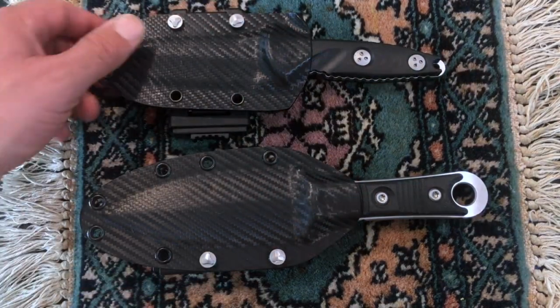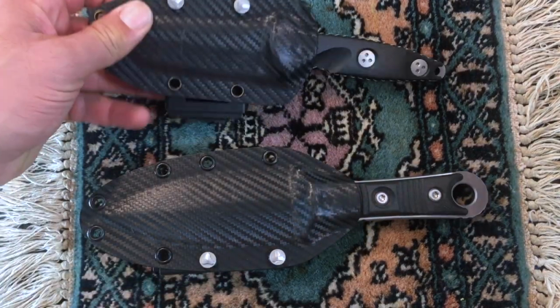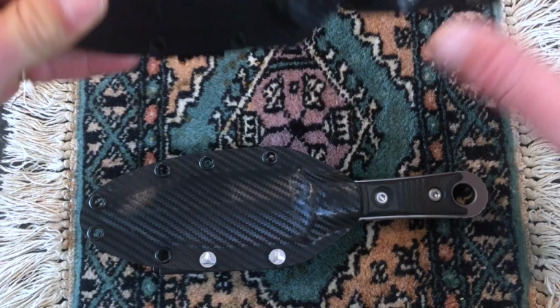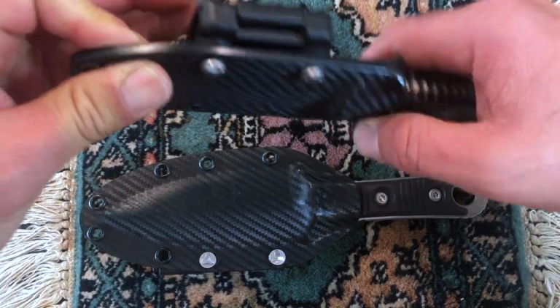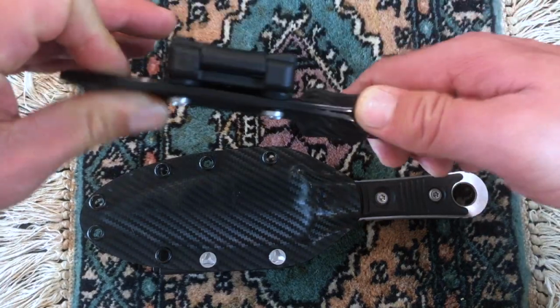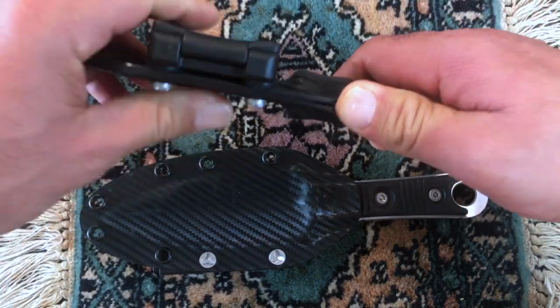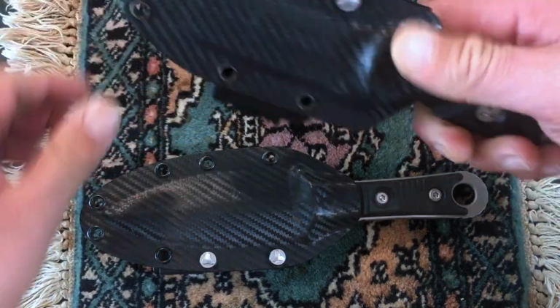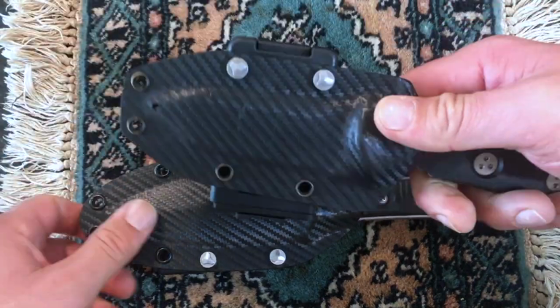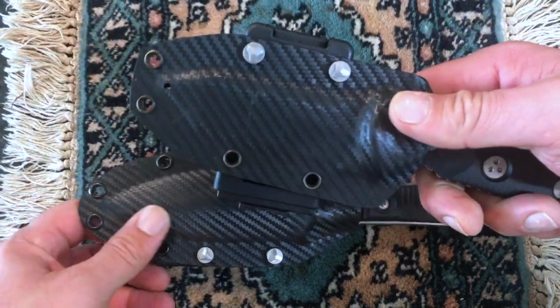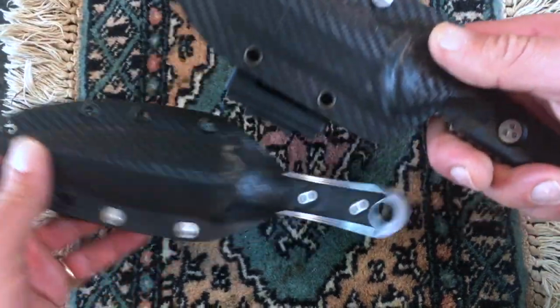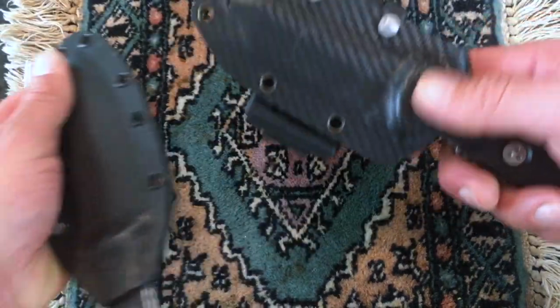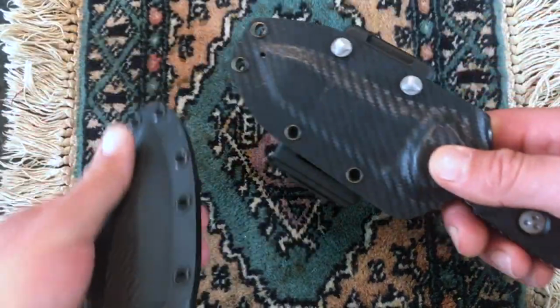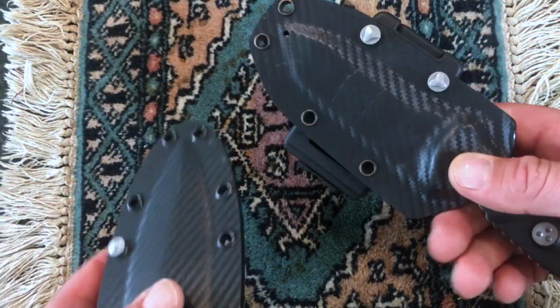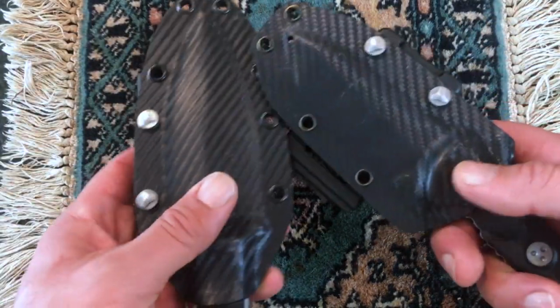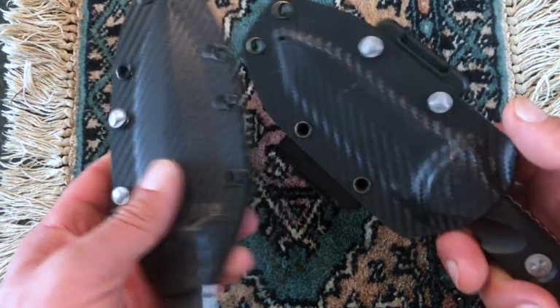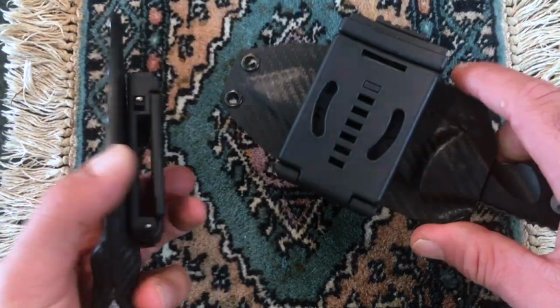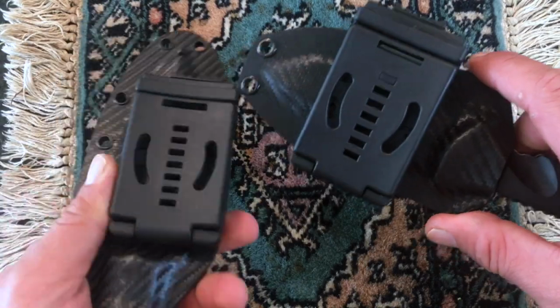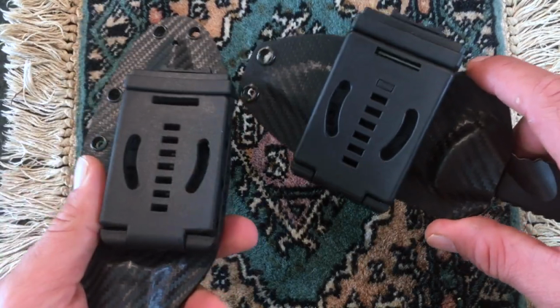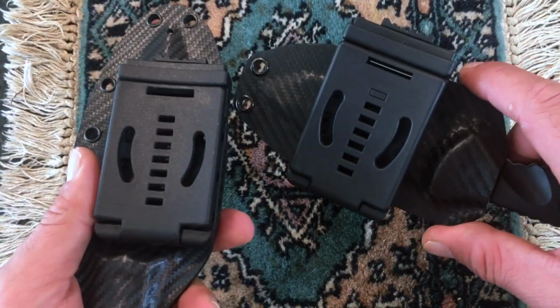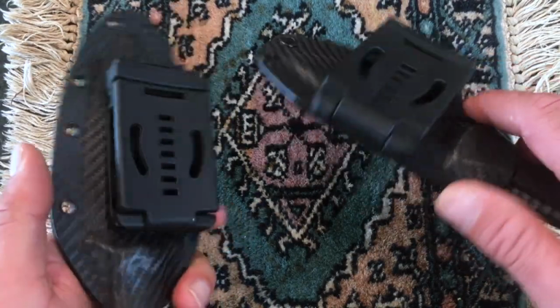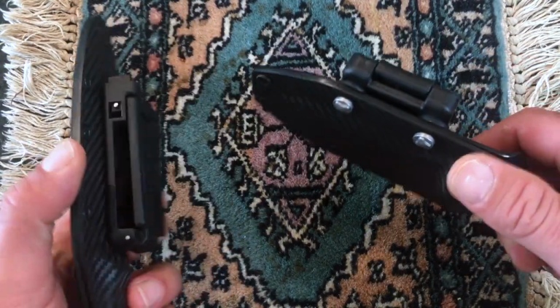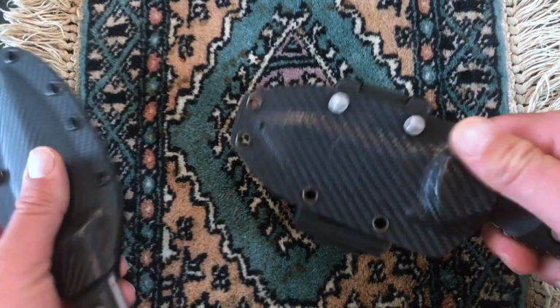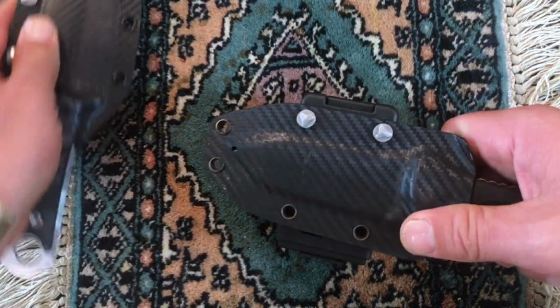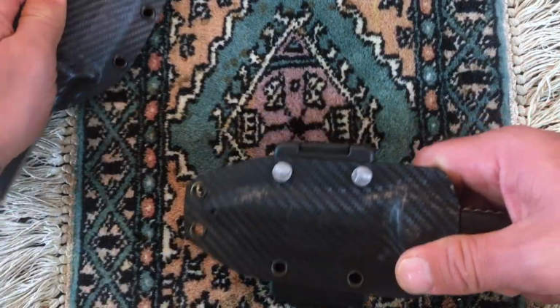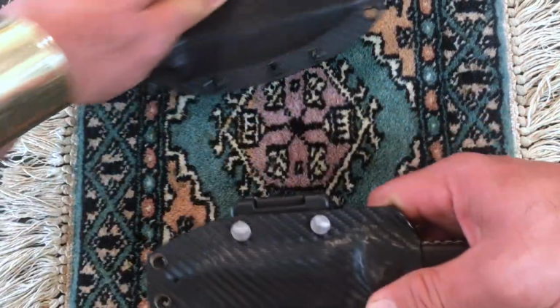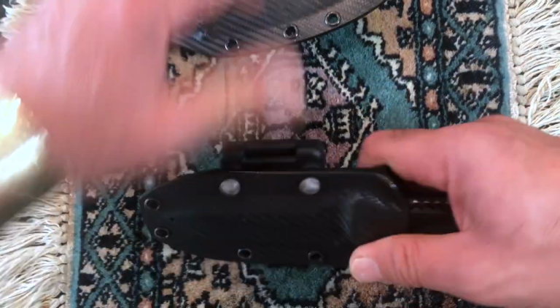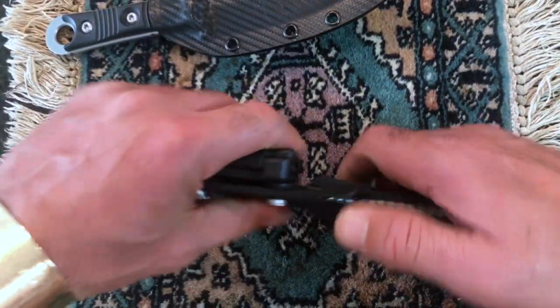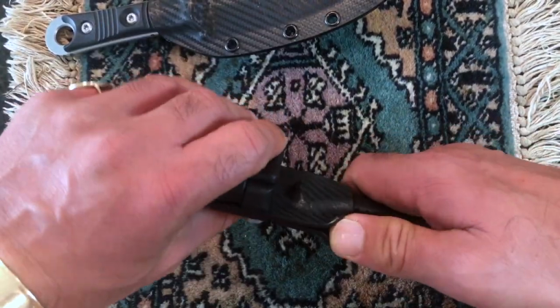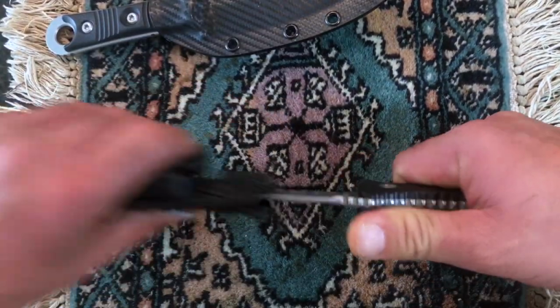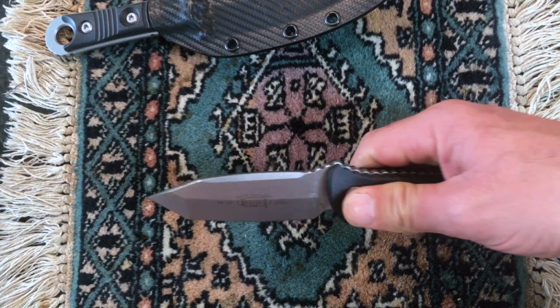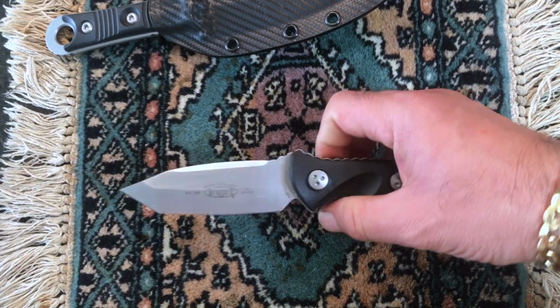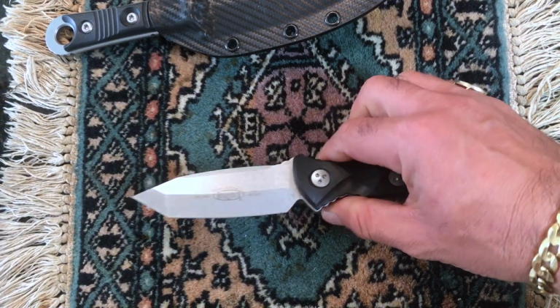Let me go ahead and unsheath them for you. As you can see, you get the same exact sheath and the design and the belt clip is exactly the same. So the only thing different is basically the fixed blade itself.